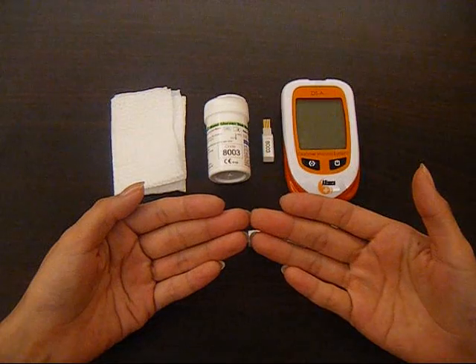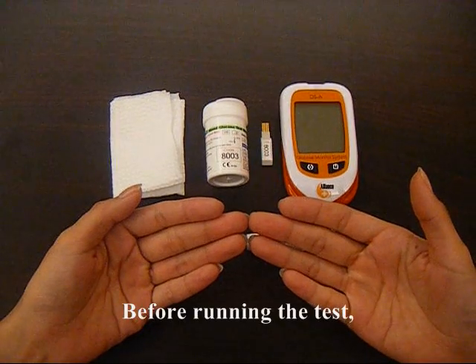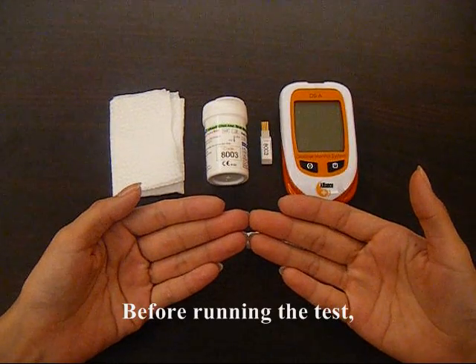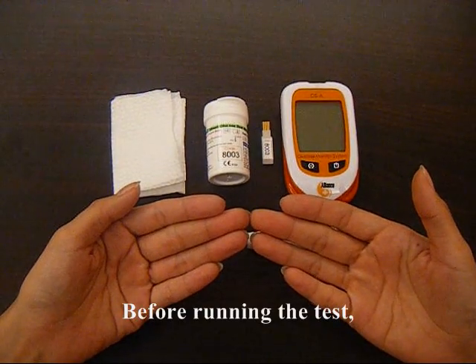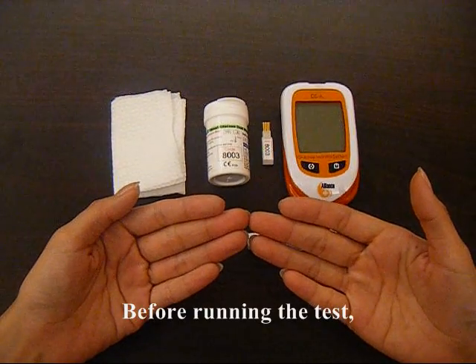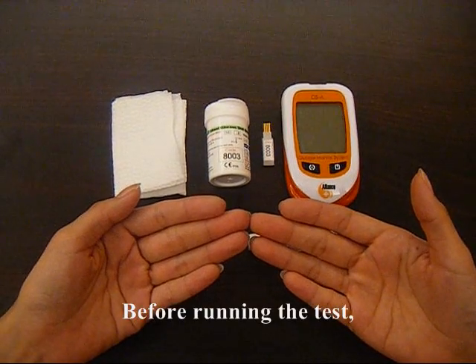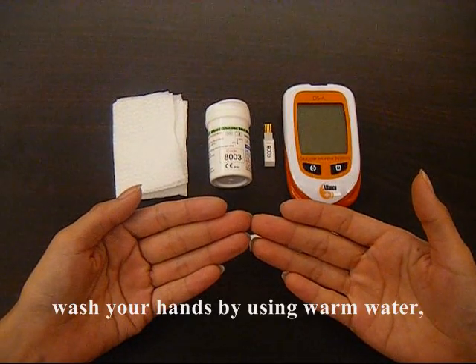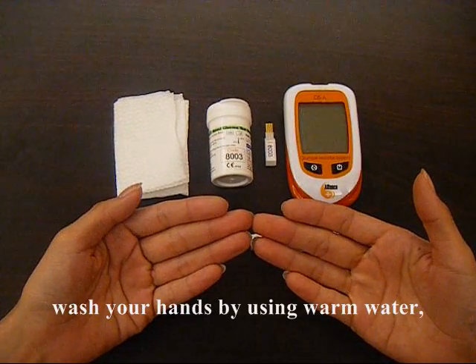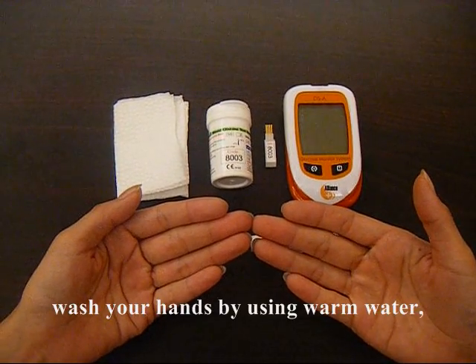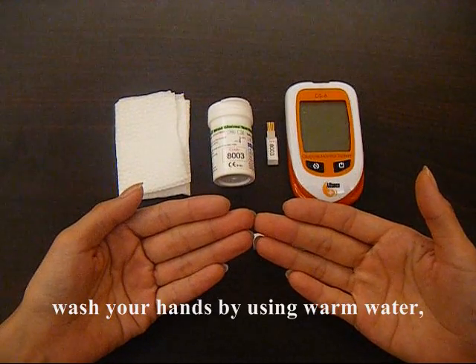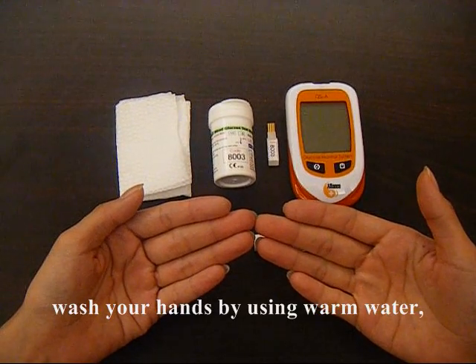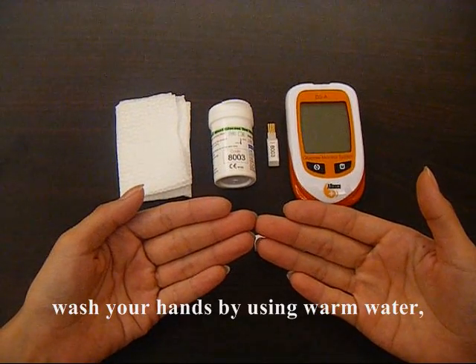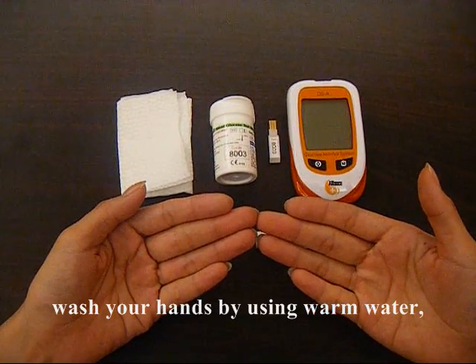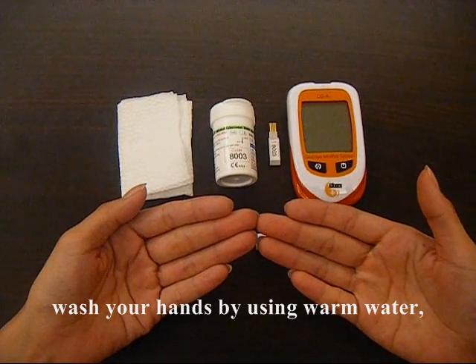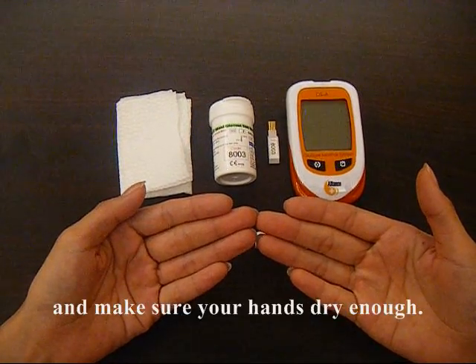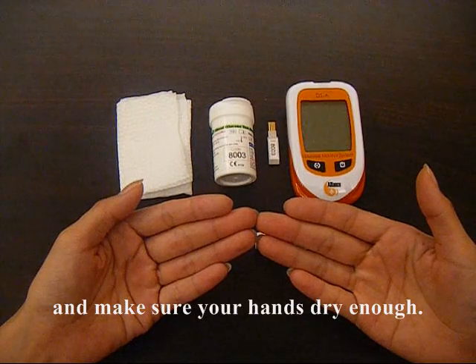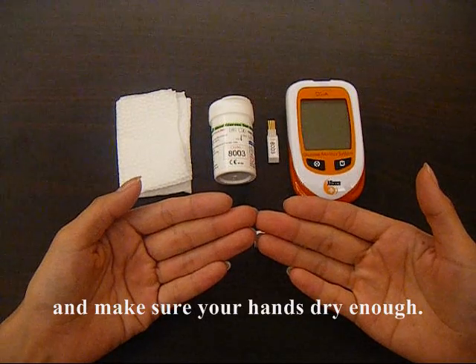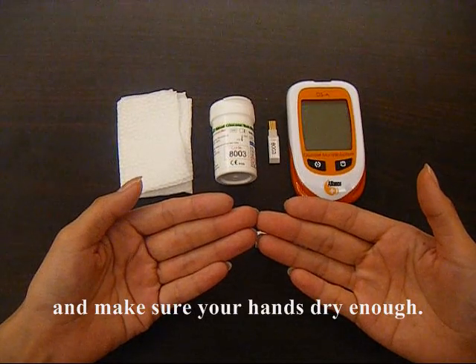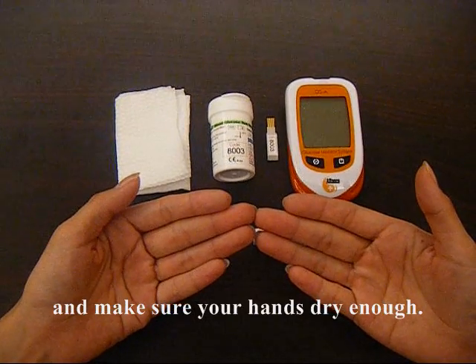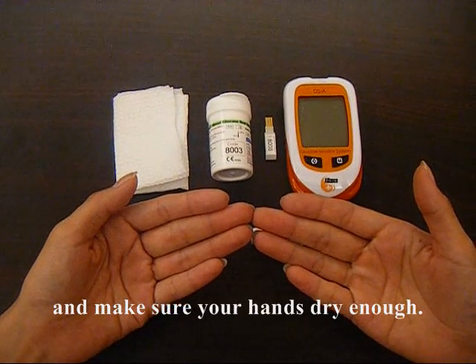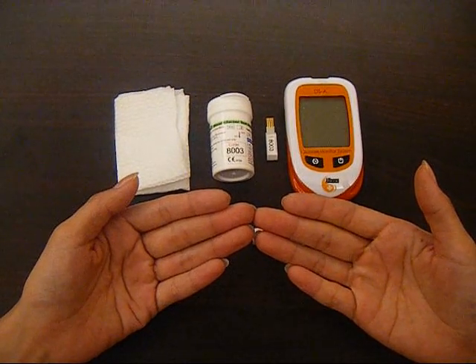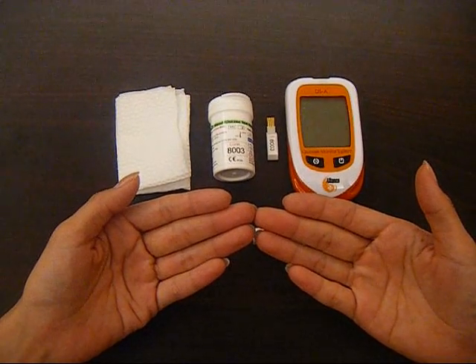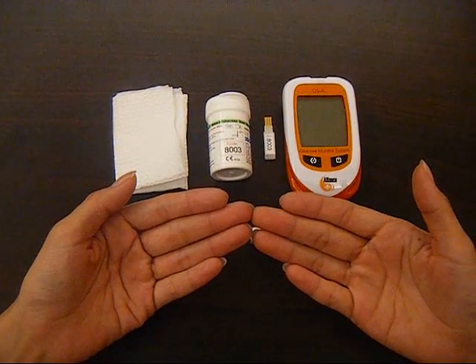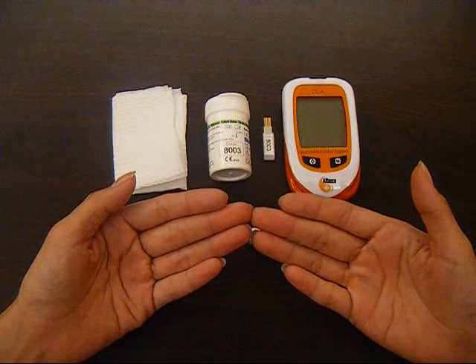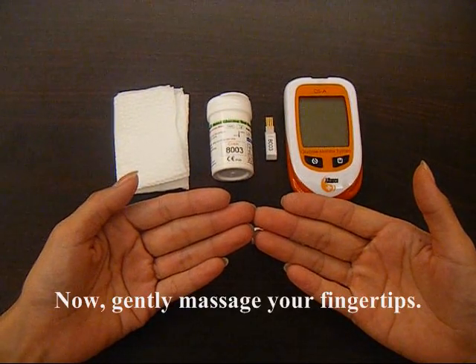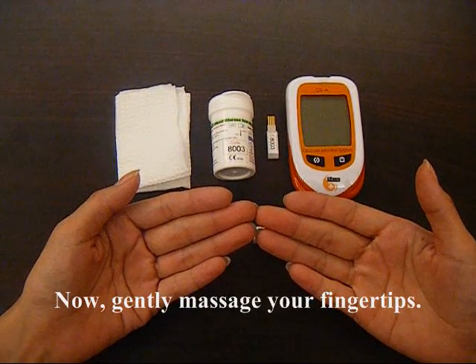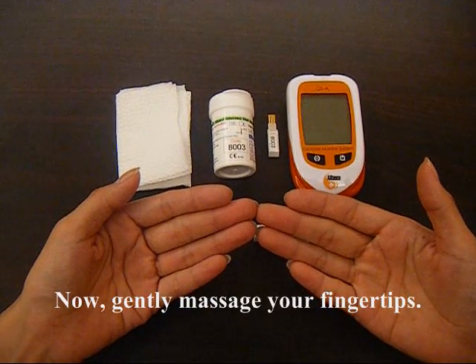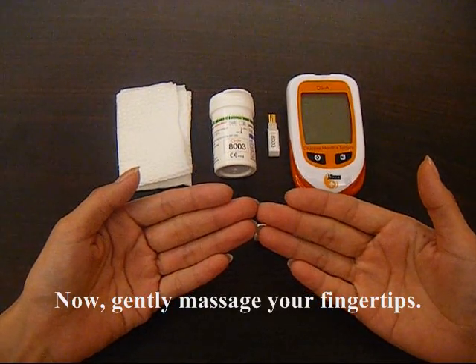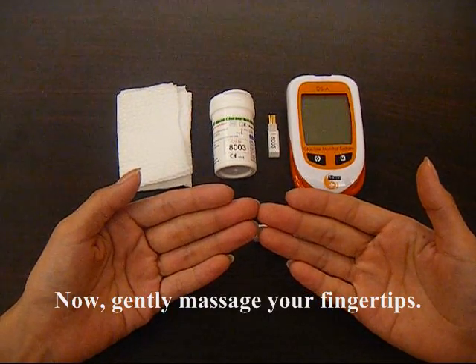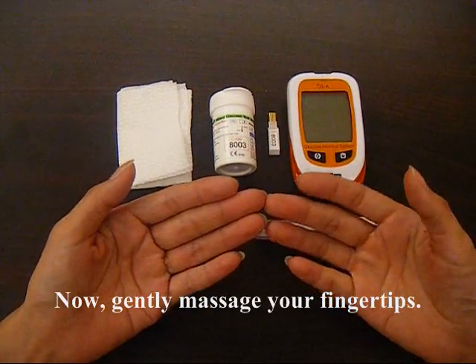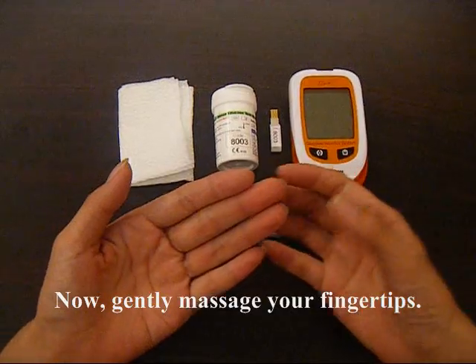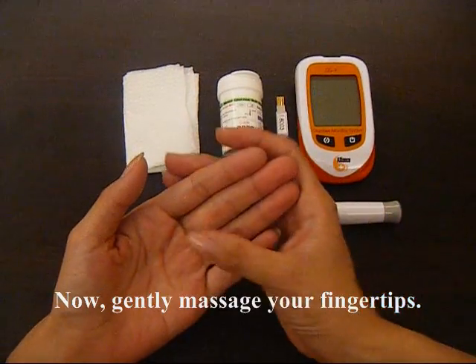Before running a test, wash your hands by using warm water and make sure your hands are dry enough. Now, gently massage your fingertip.